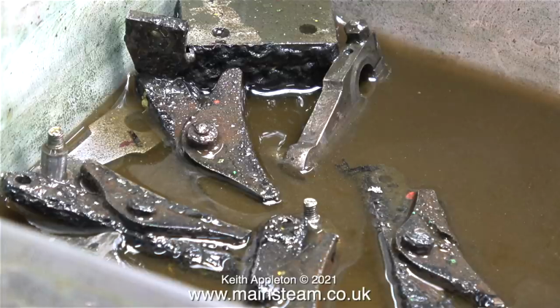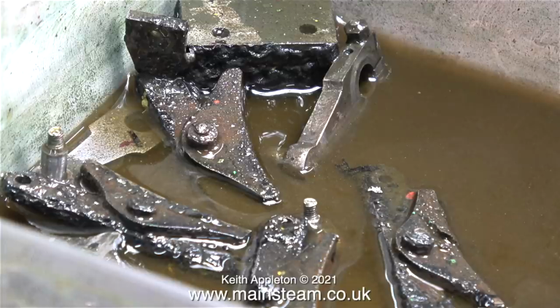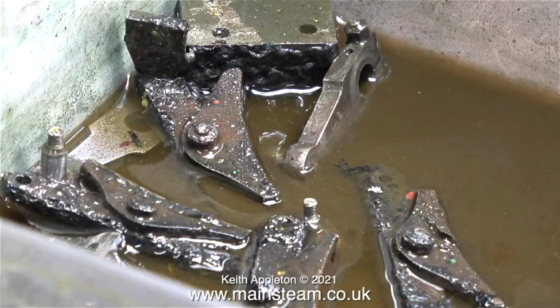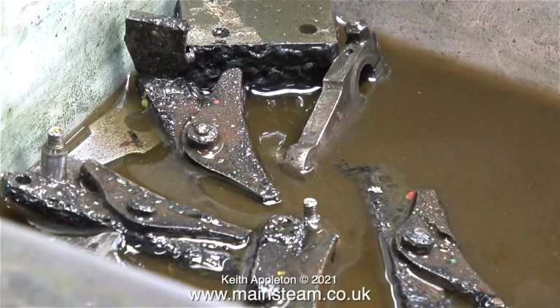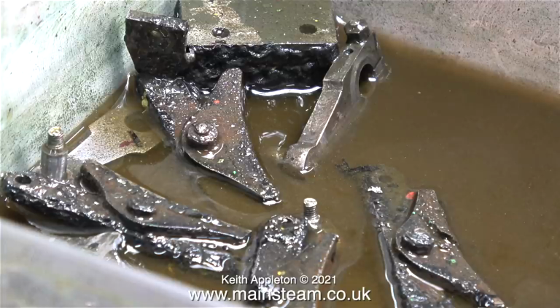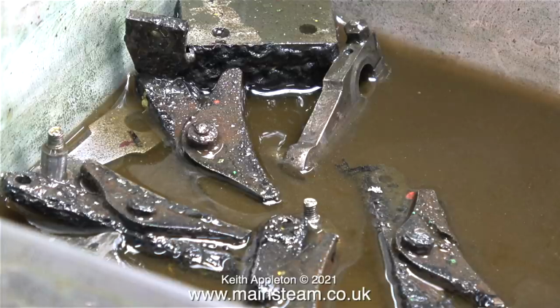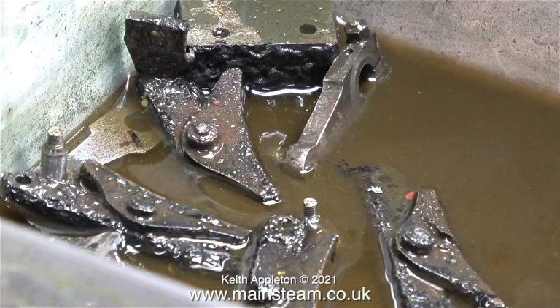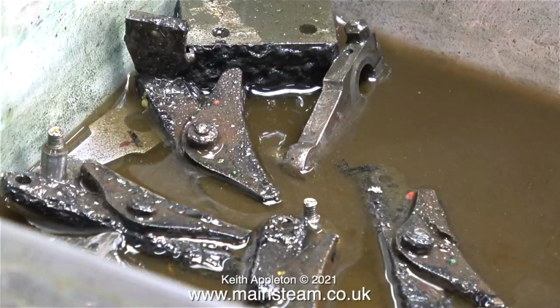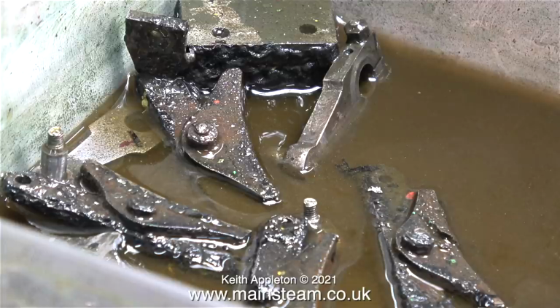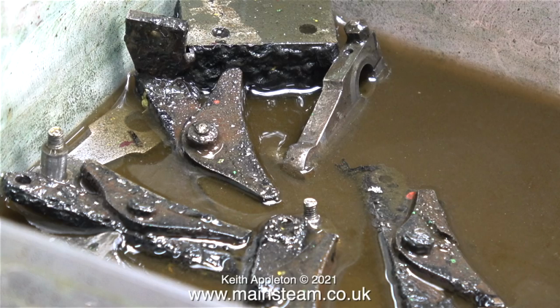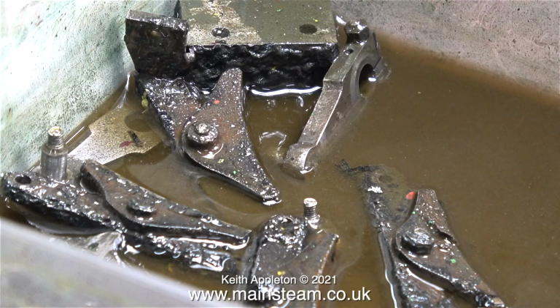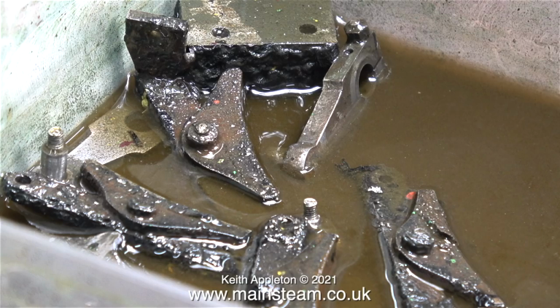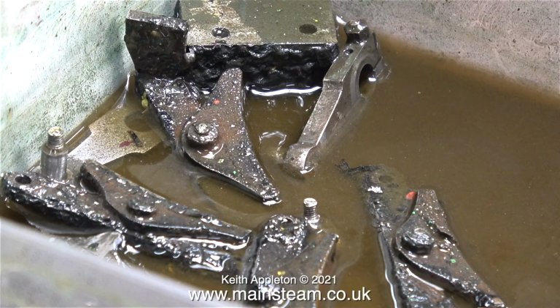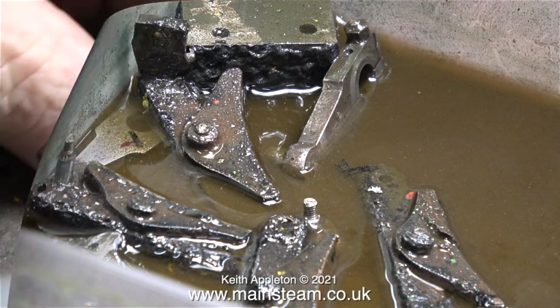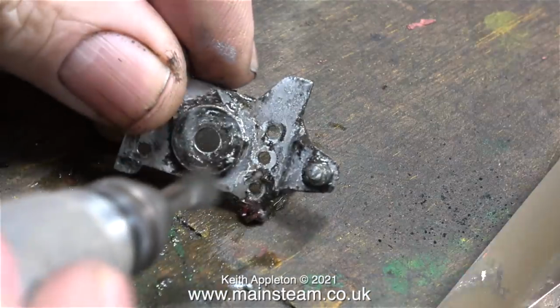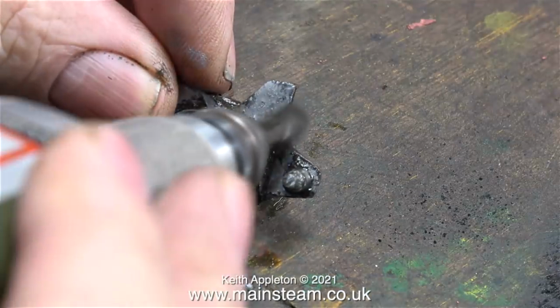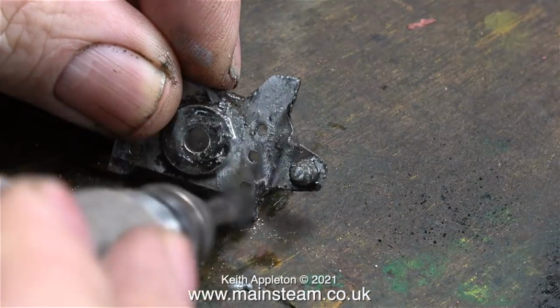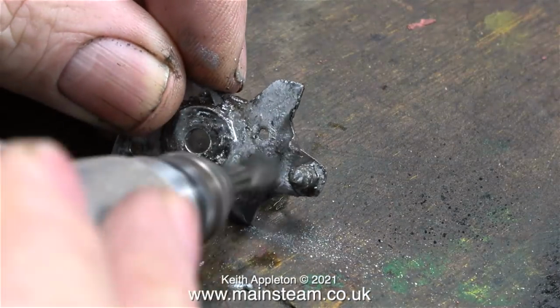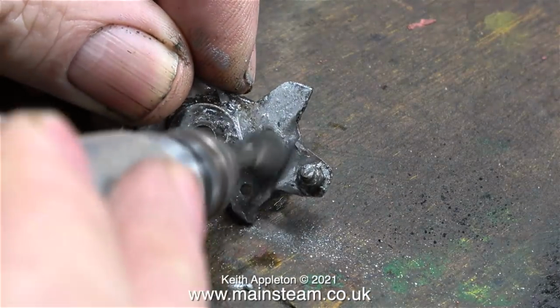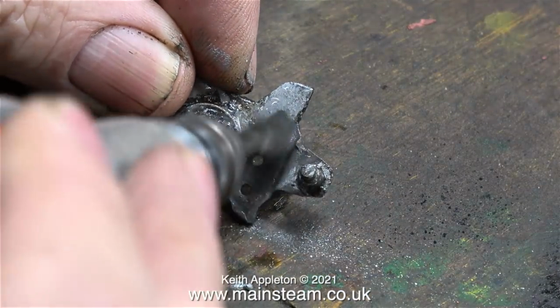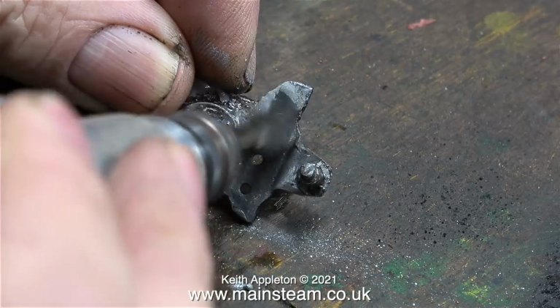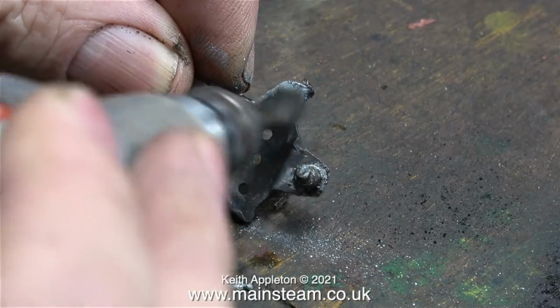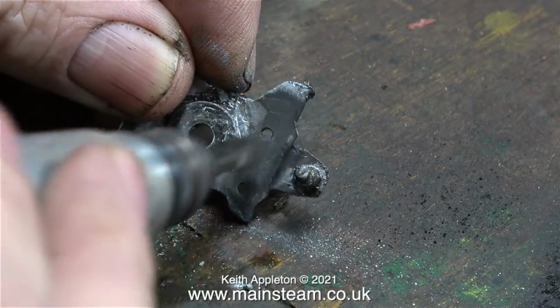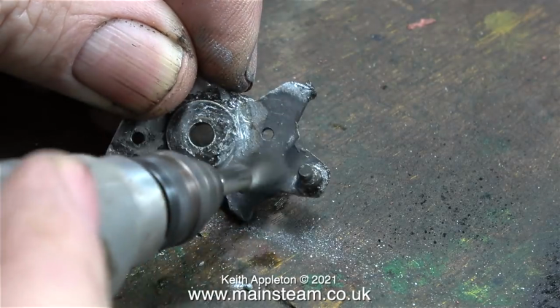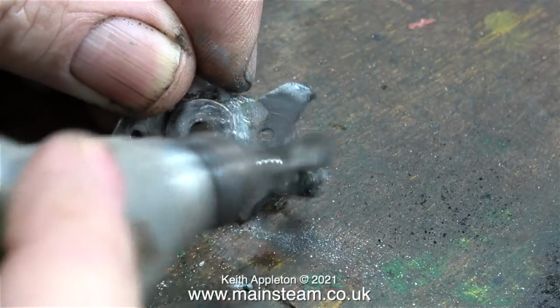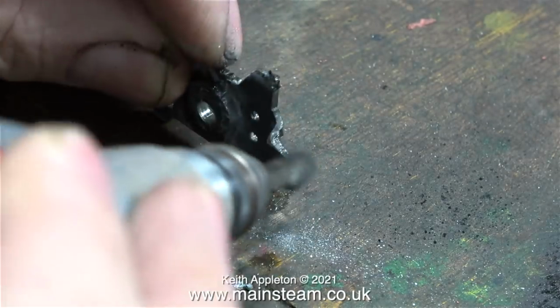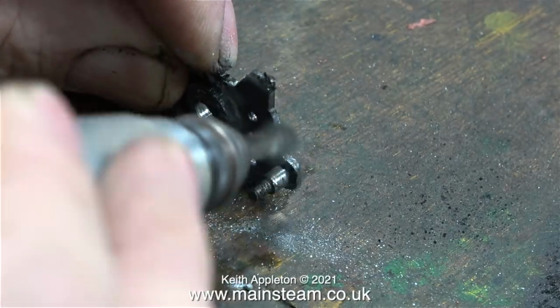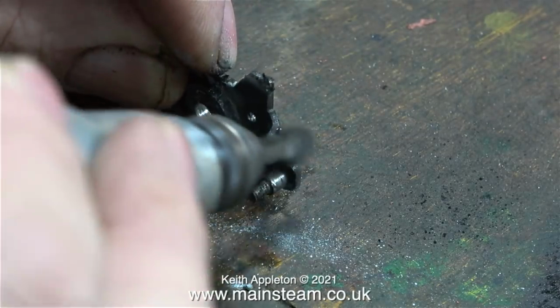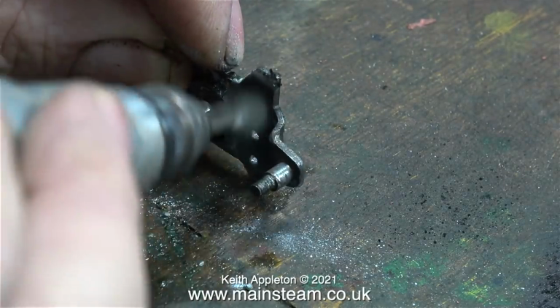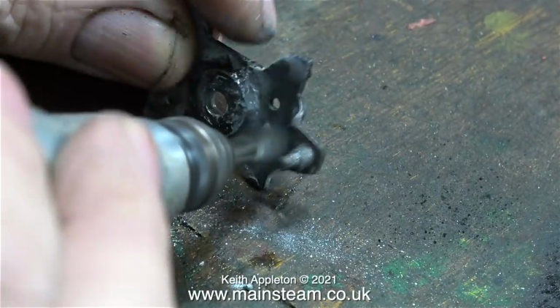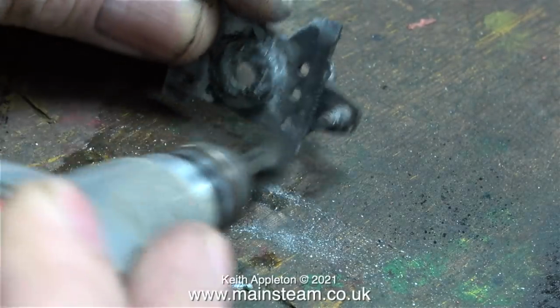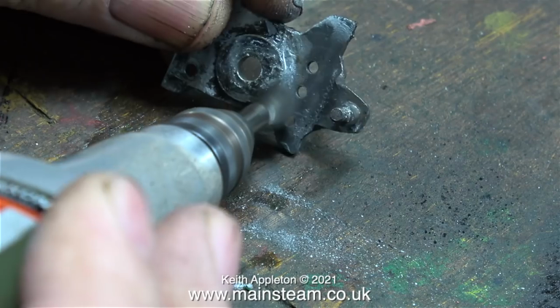The last few remaining parts have been in this mixture for a couple of days so the paint should just fall off. In this clip I am working on the front of one of the crossheads and I am using my Proxxon motor tool fitted with a wire brush.